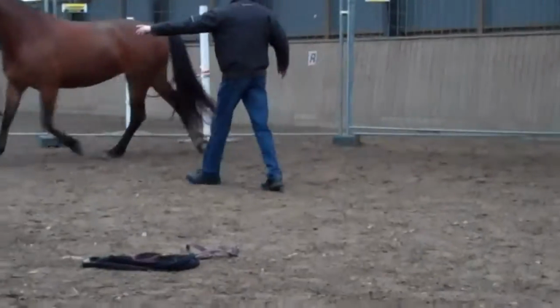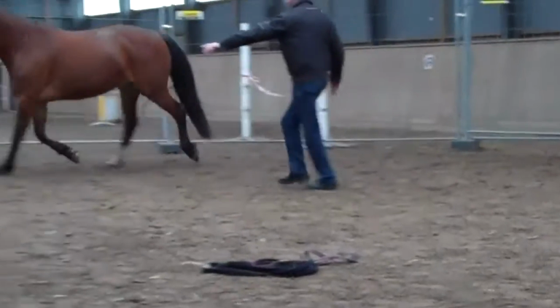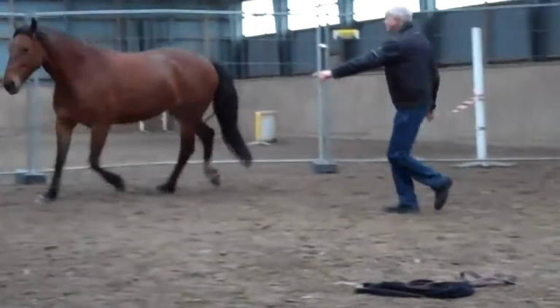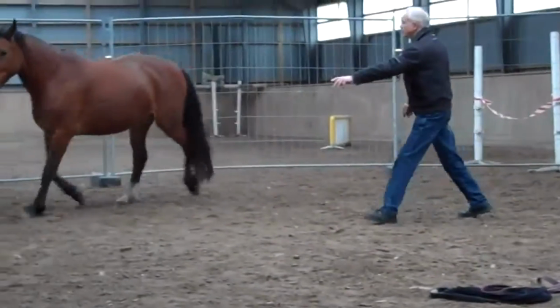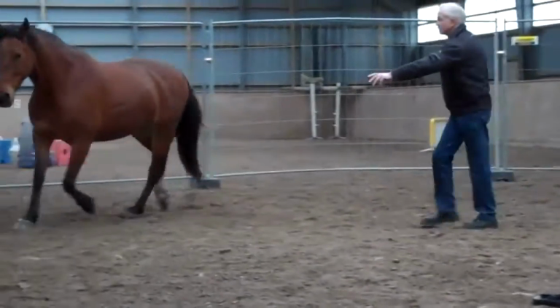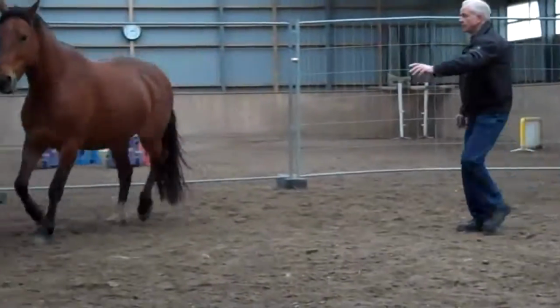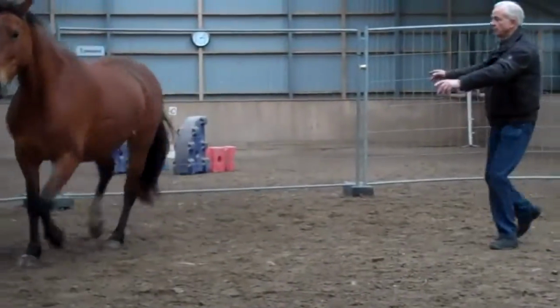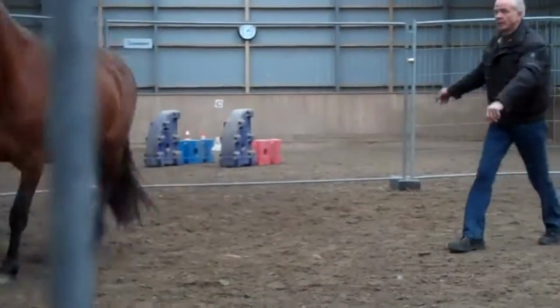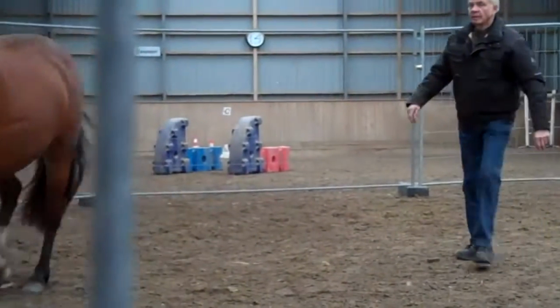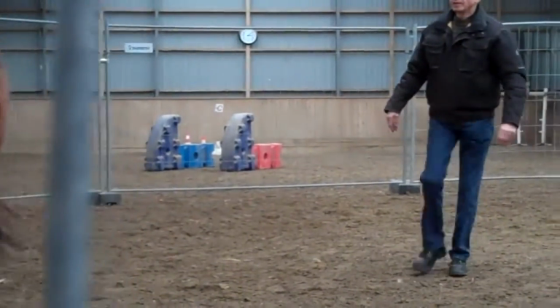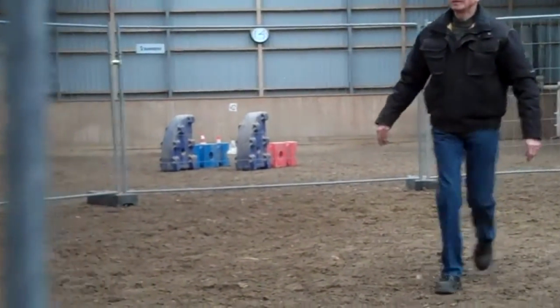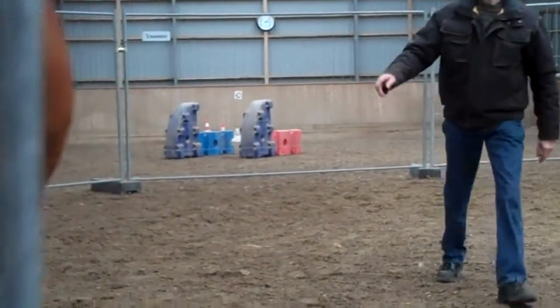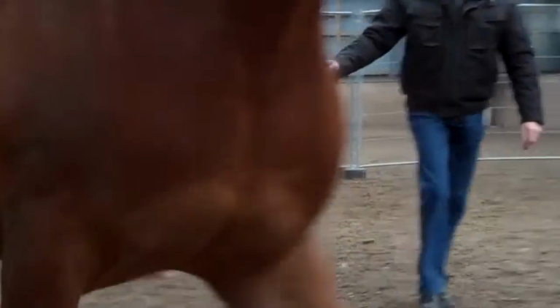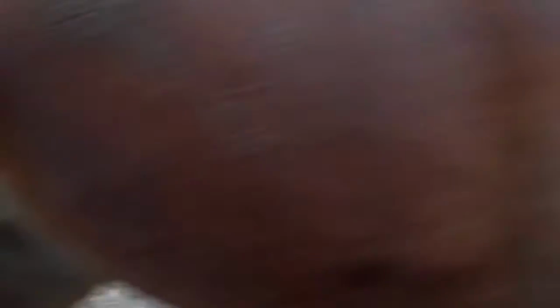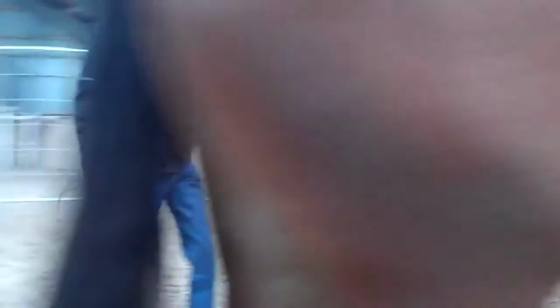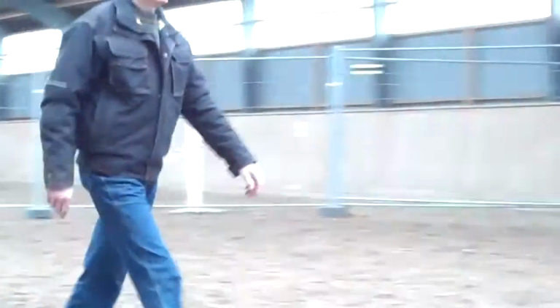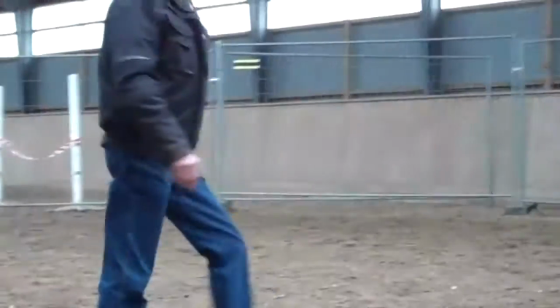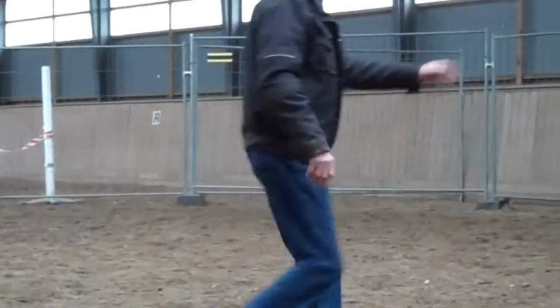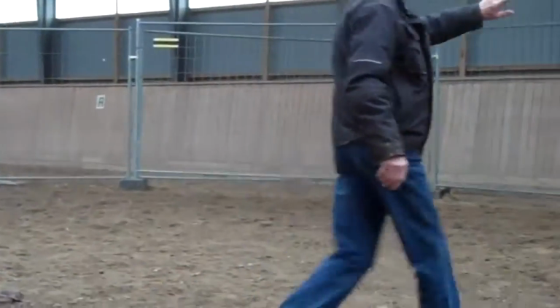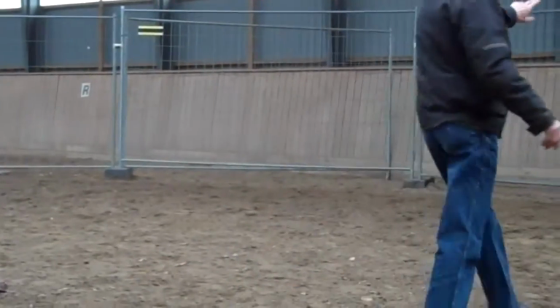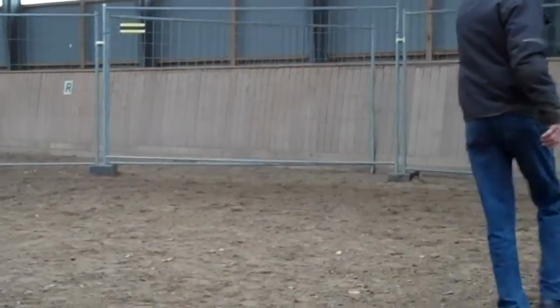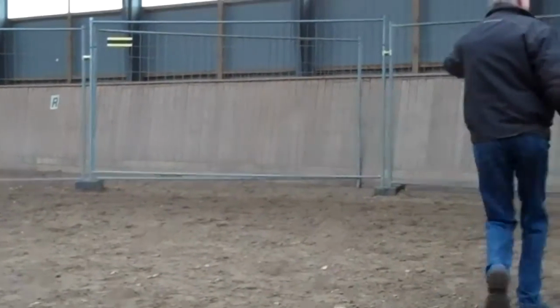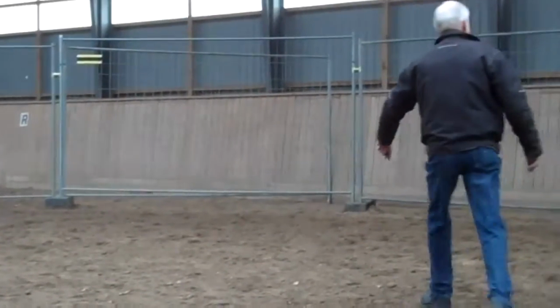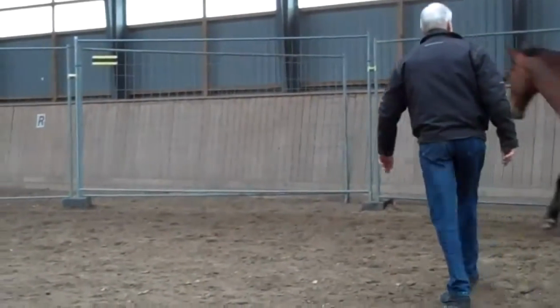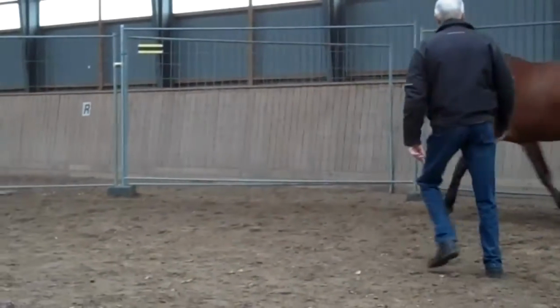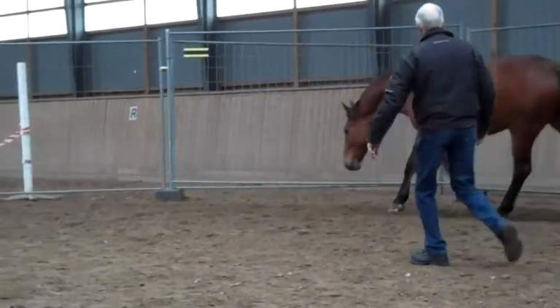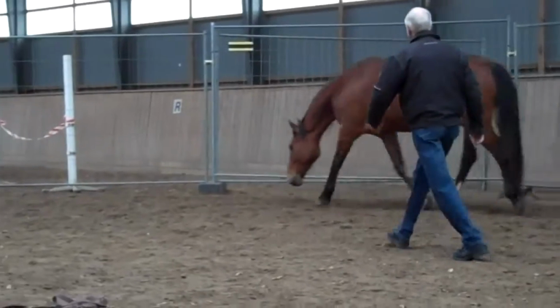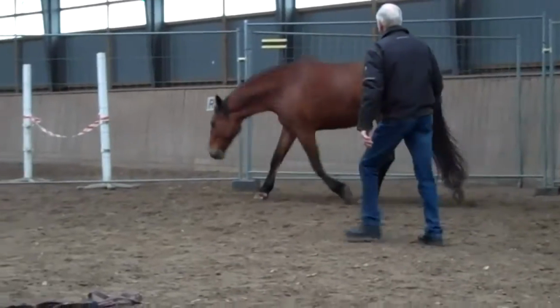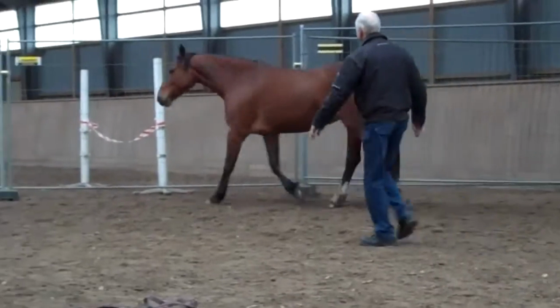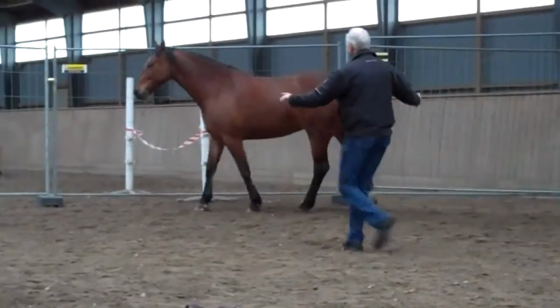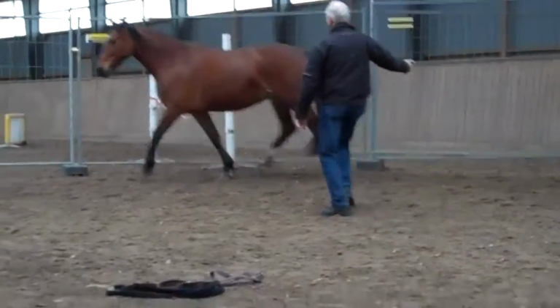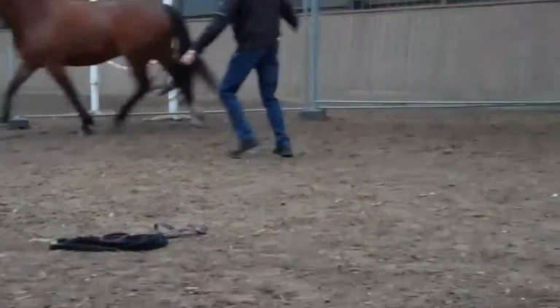You're going to keep her moving with the other hand. So the hand towards the rear will keep her moving, while the hand towards her head and shoulders will push her shoulders out so that she utilizes the whole of the round pen.